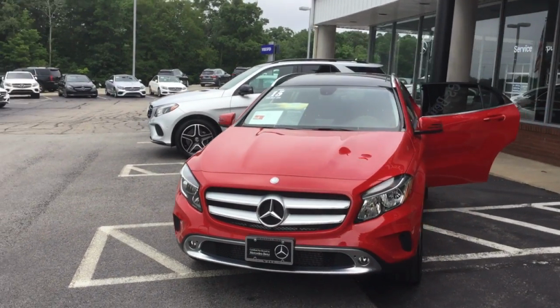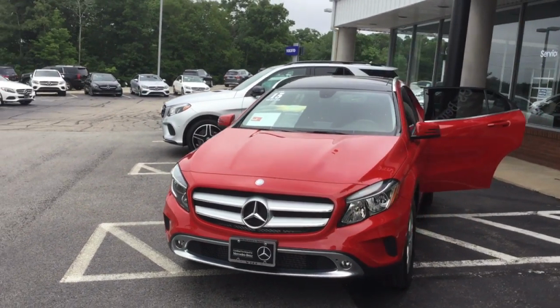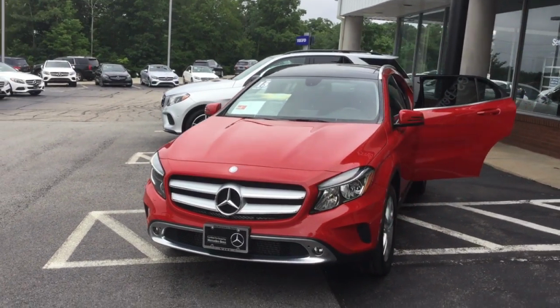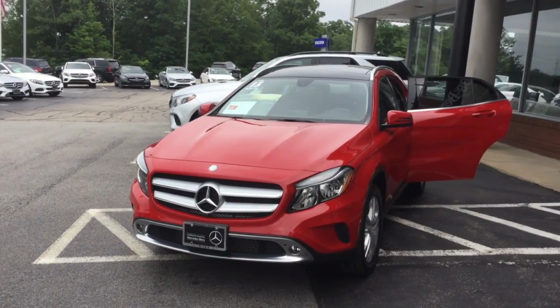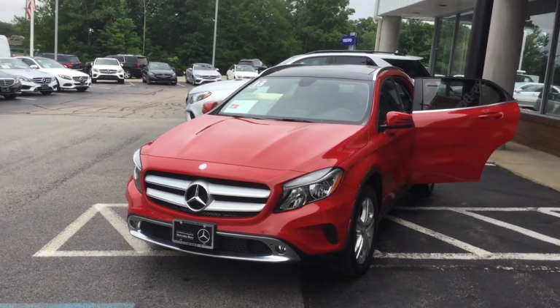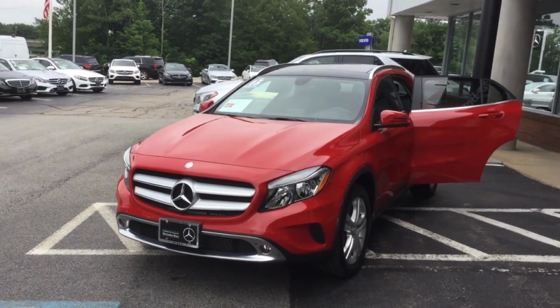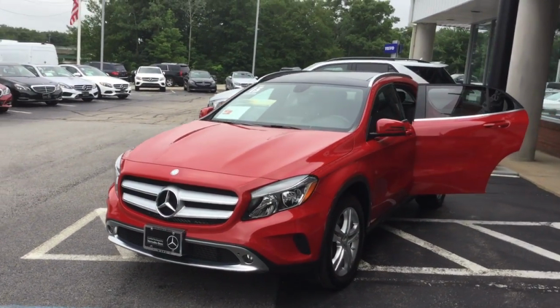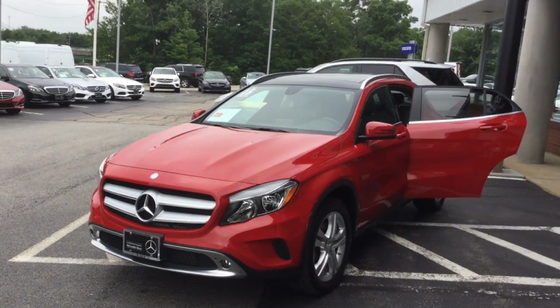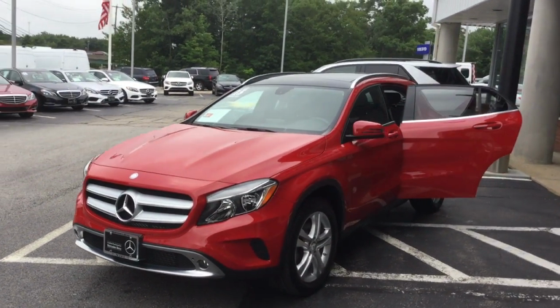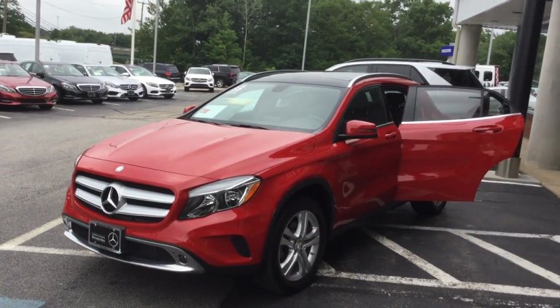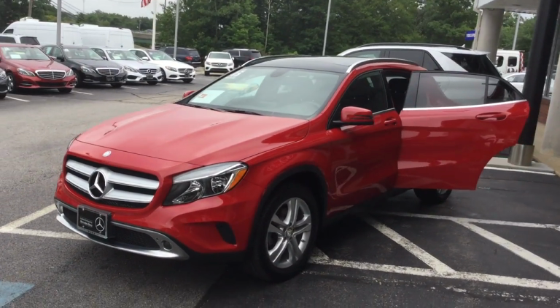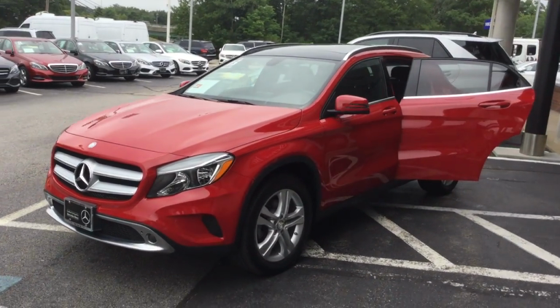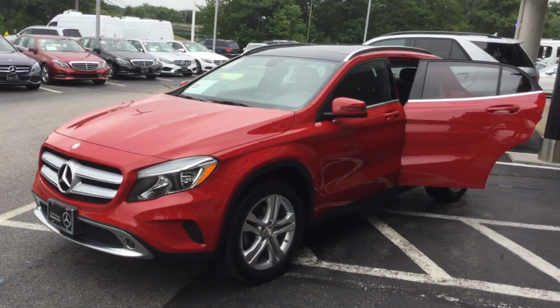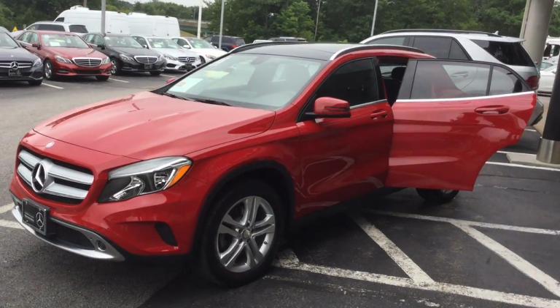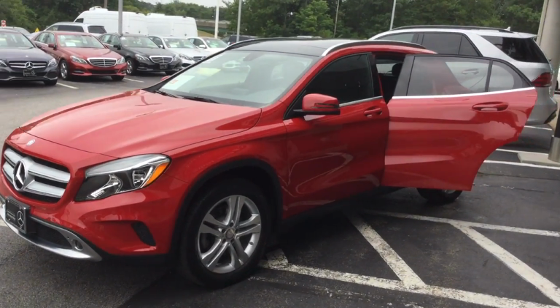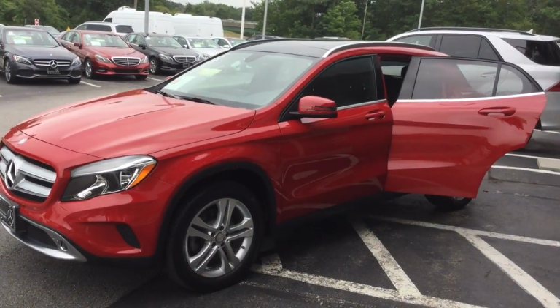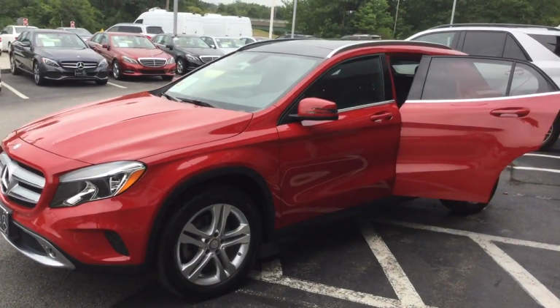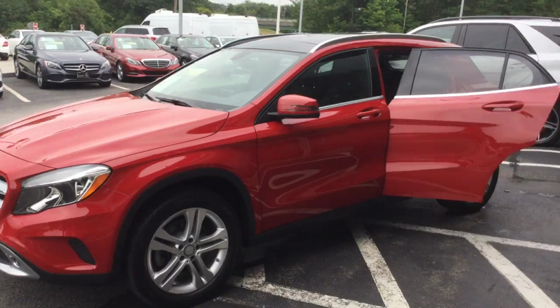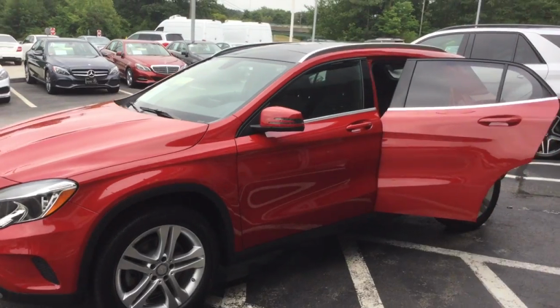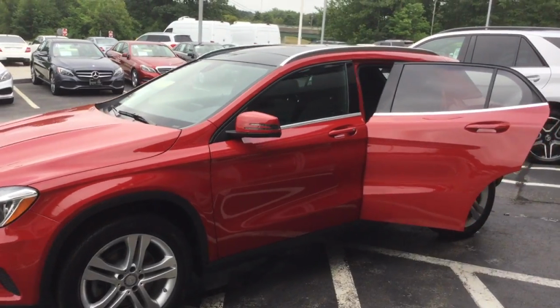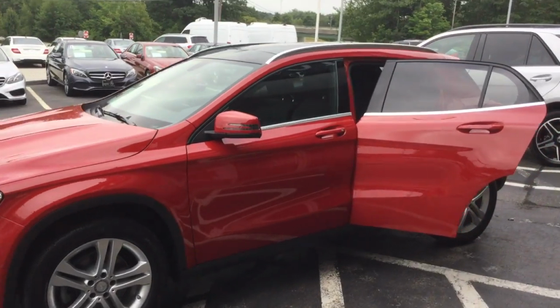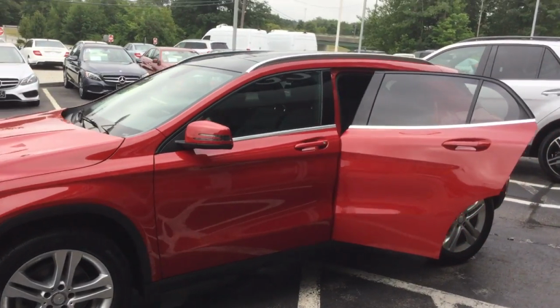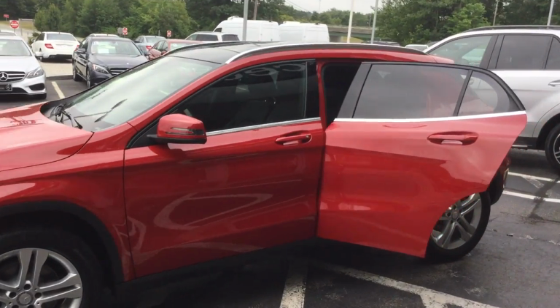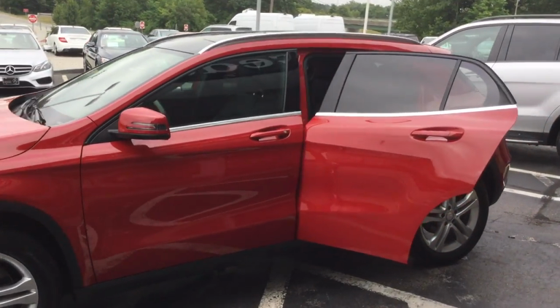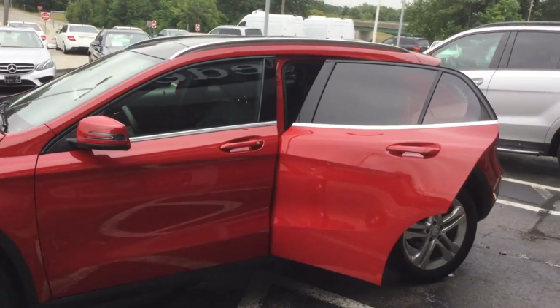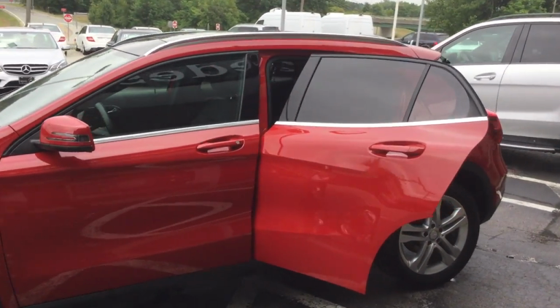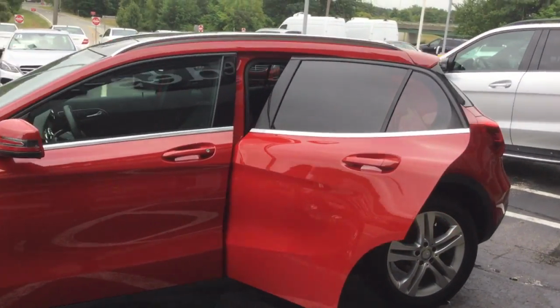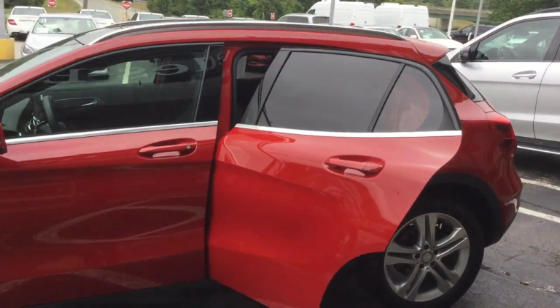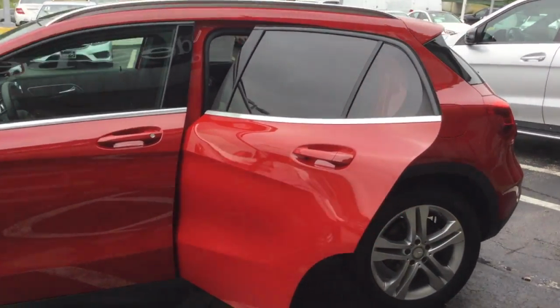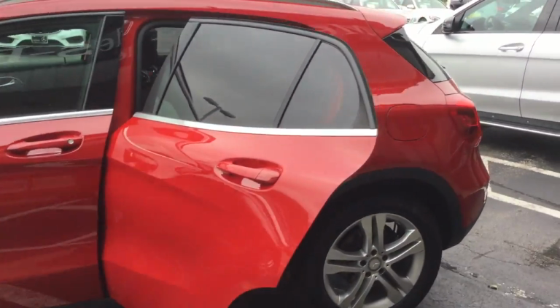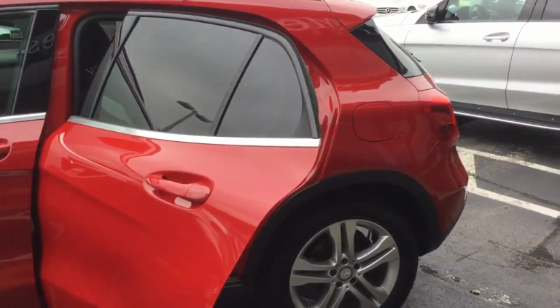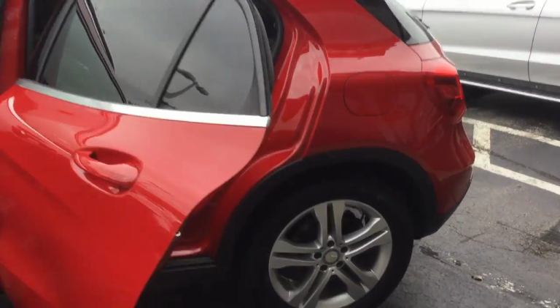Gorgeous car with tons of equipment — it has a rear view camera, command navigation, panoramic moonroof, and dual zone climate control.